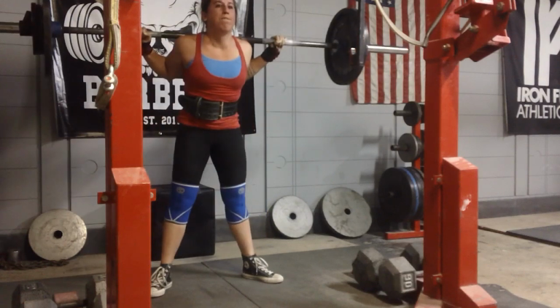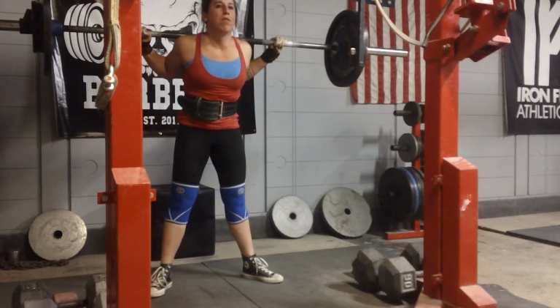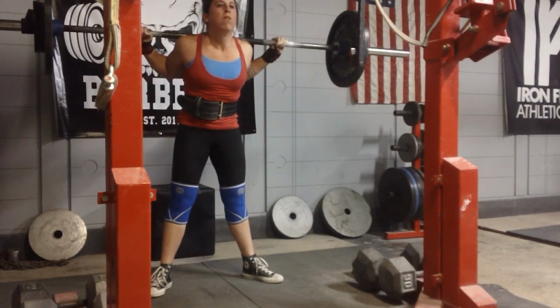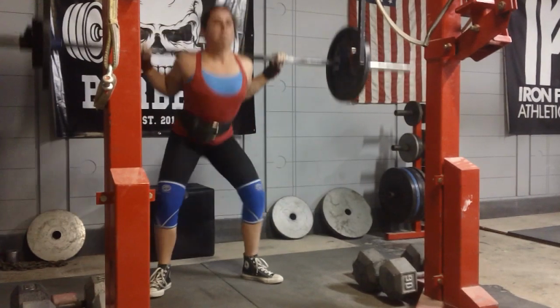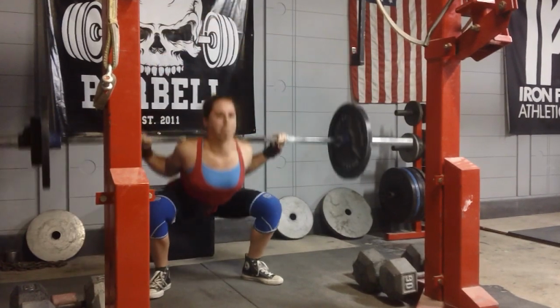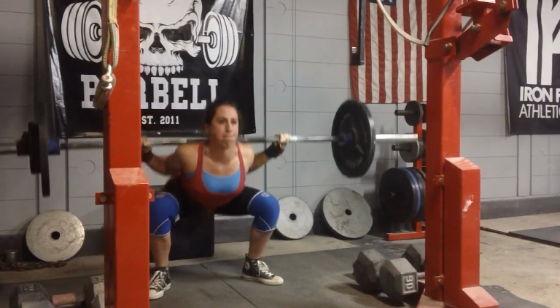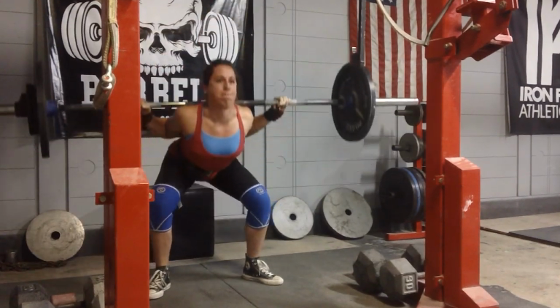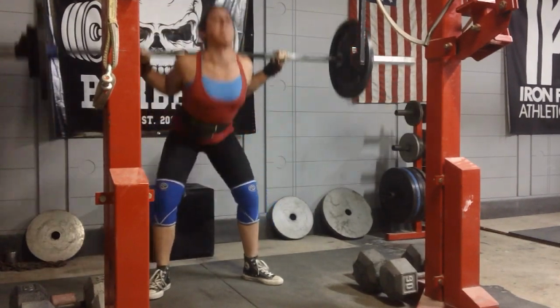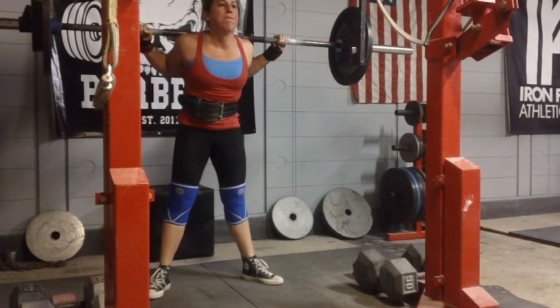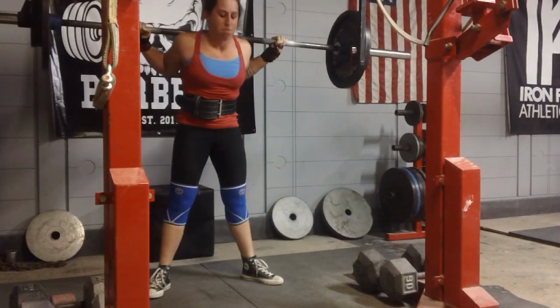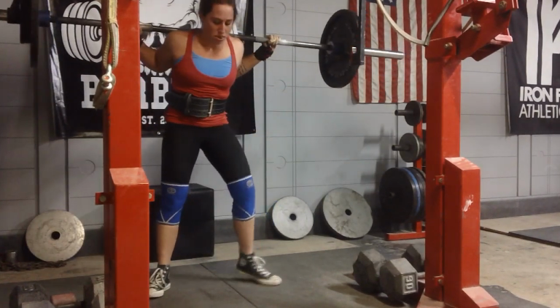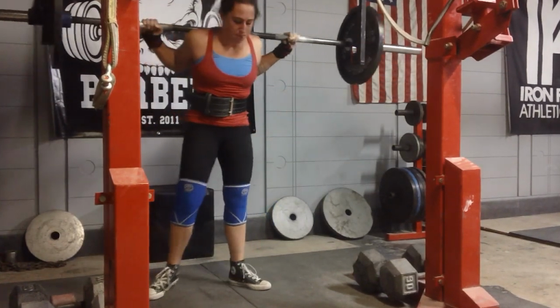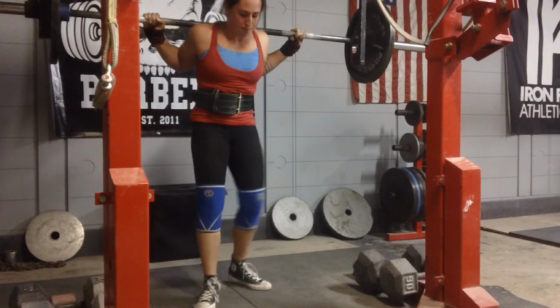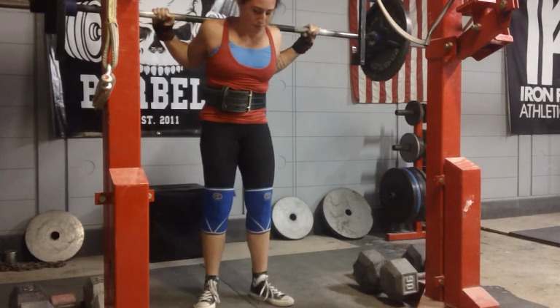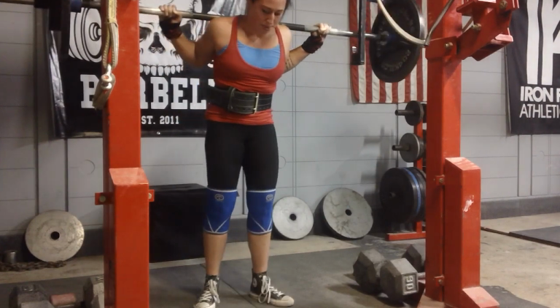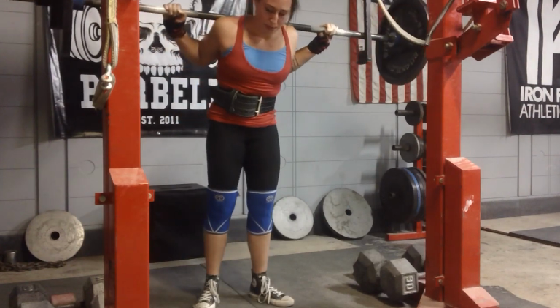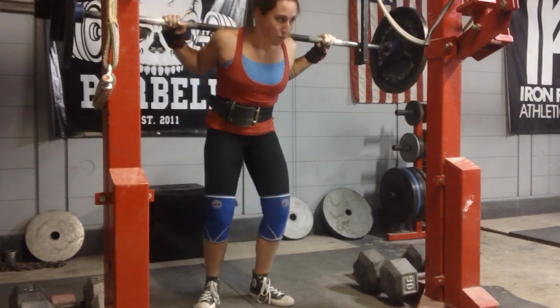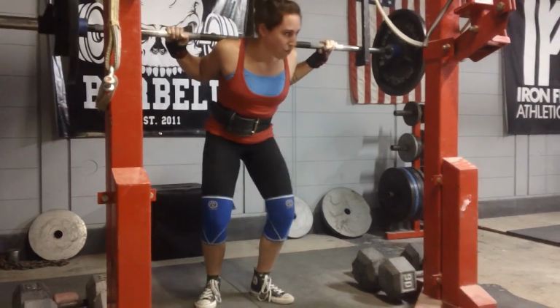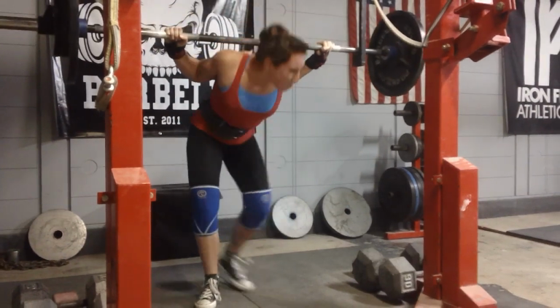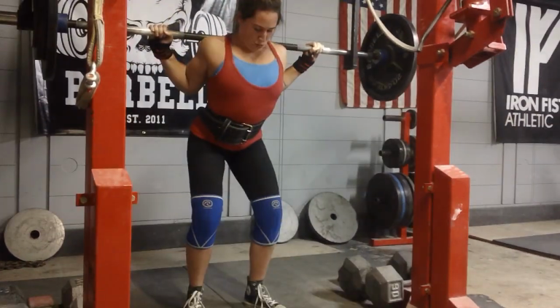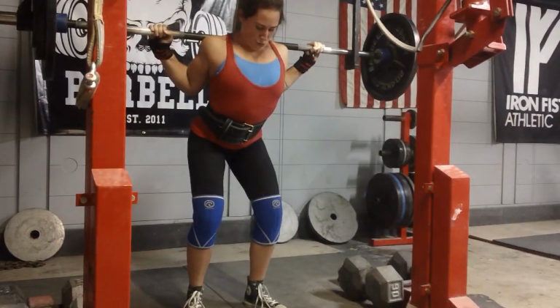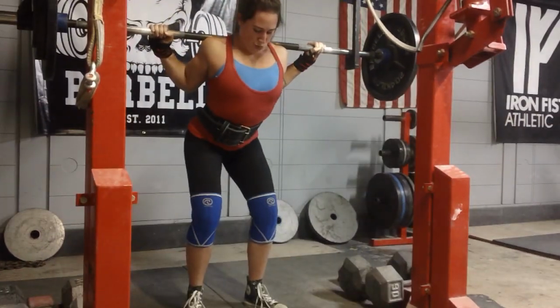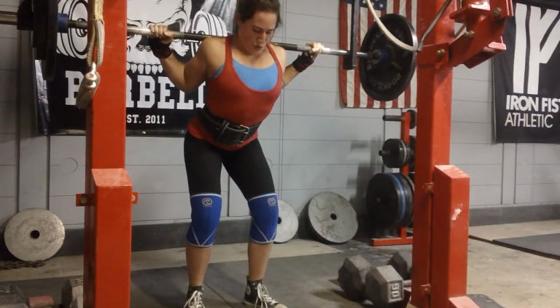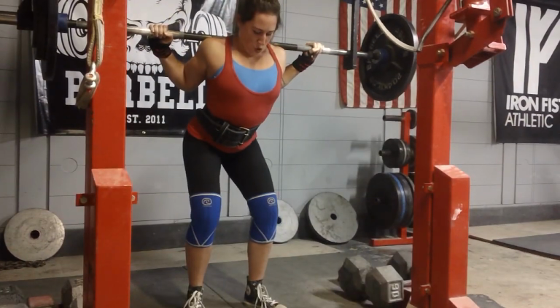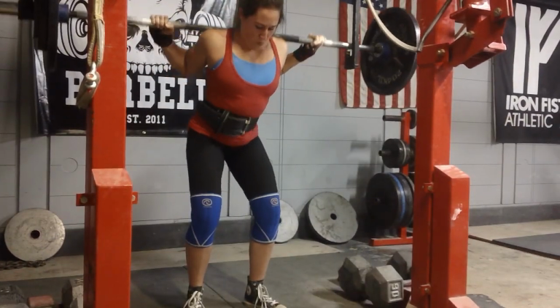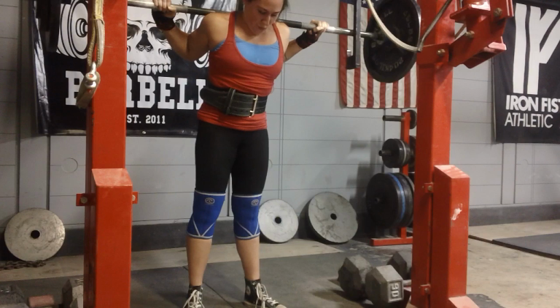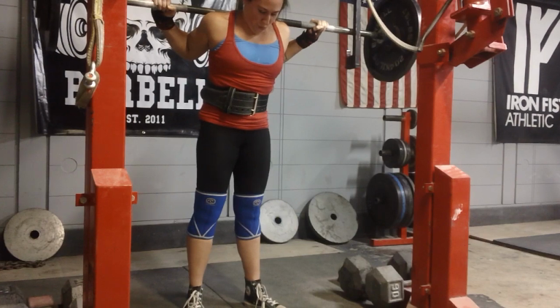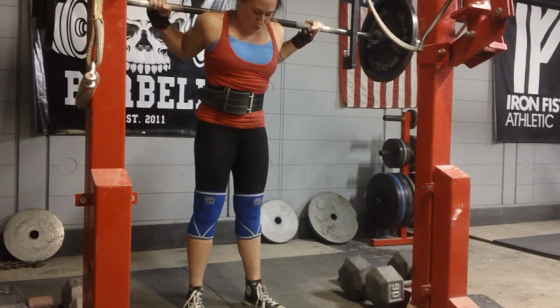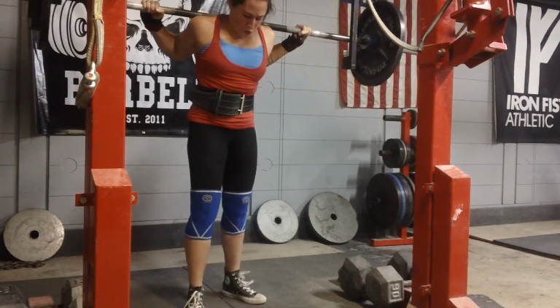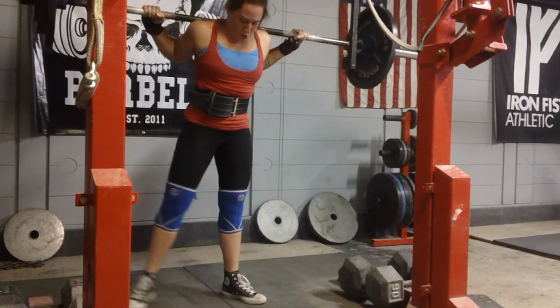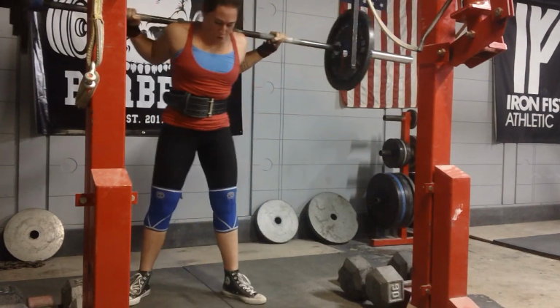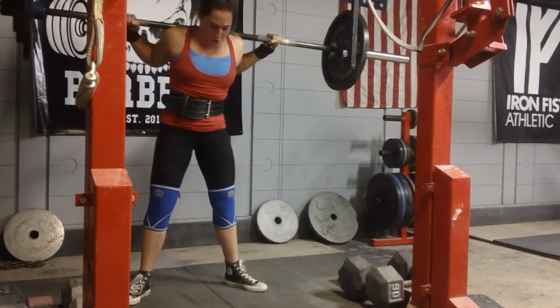I think this is 185 because I'm working with a 55-pound bar. So this is 185 for two and I'm just doing a series of warmups here, working up to 240, which is a PR.